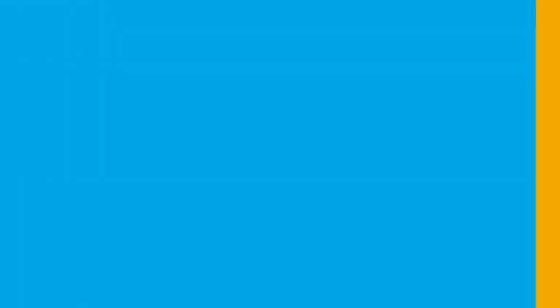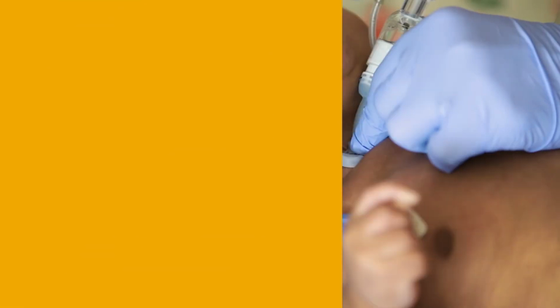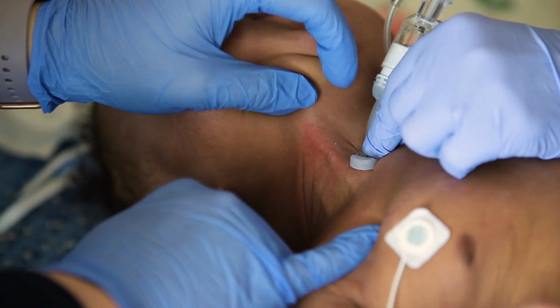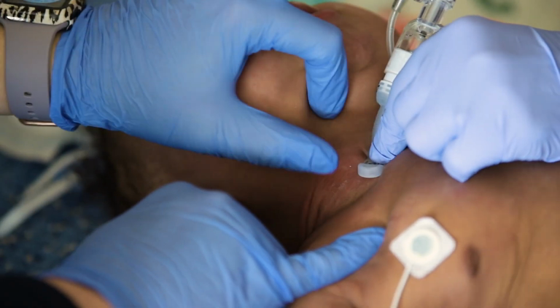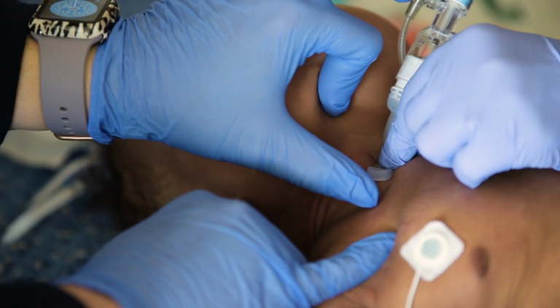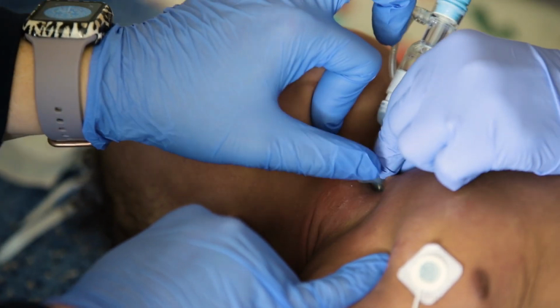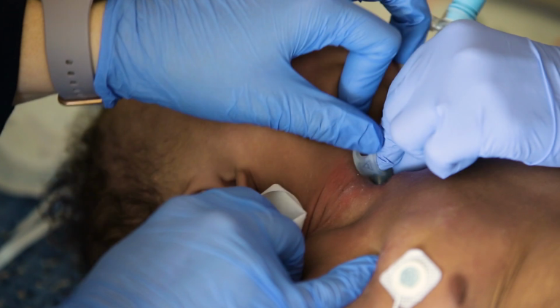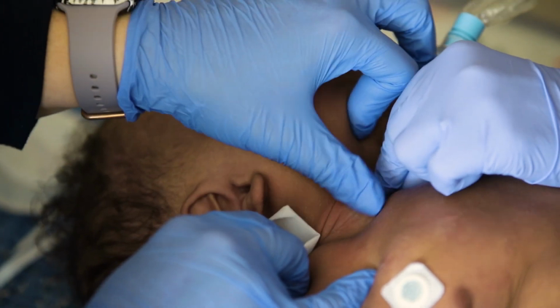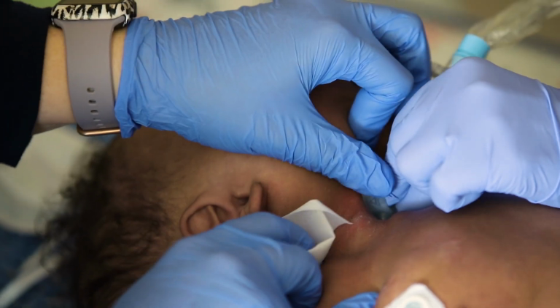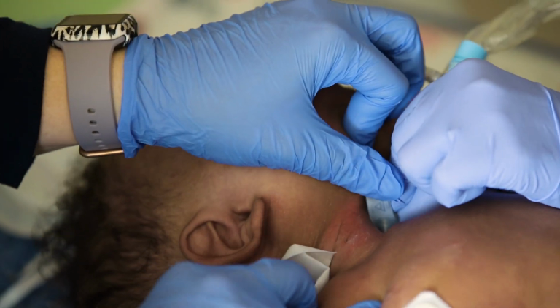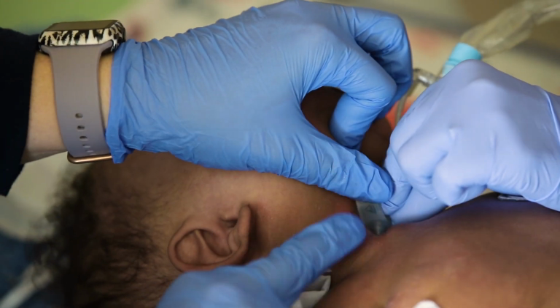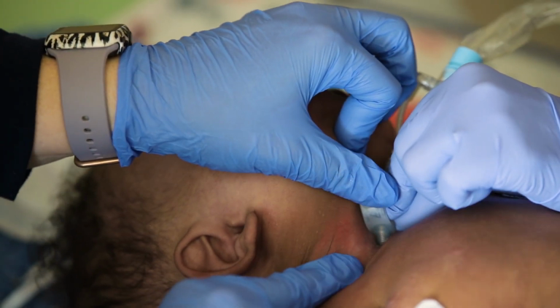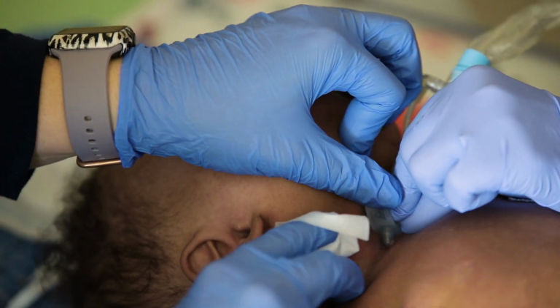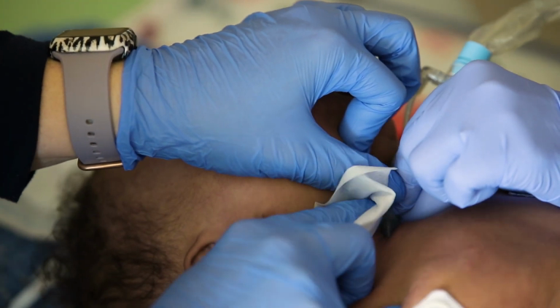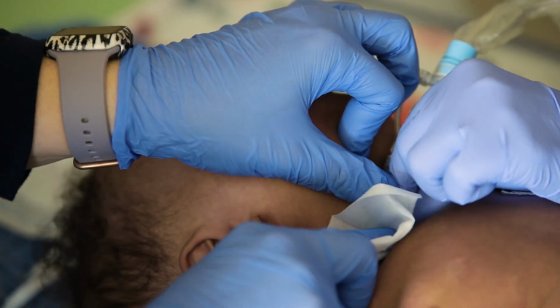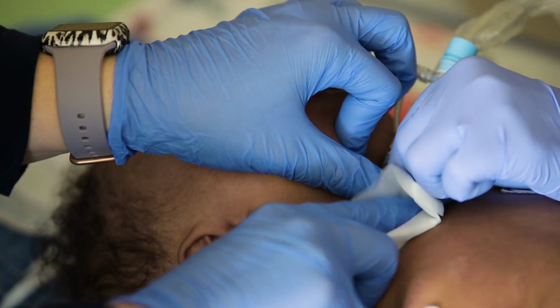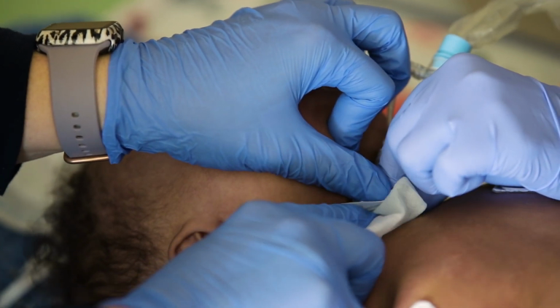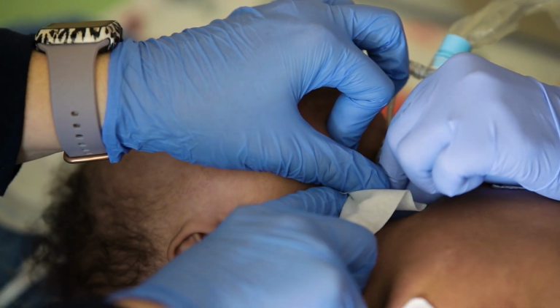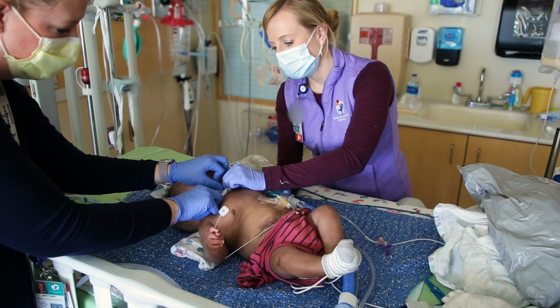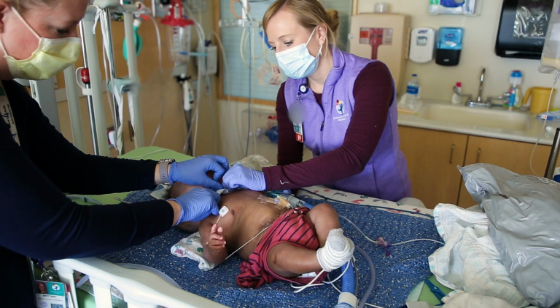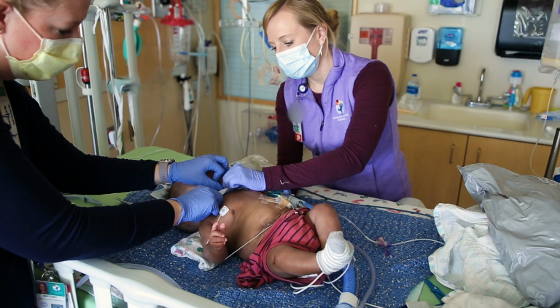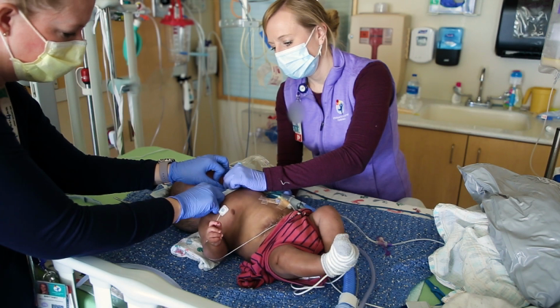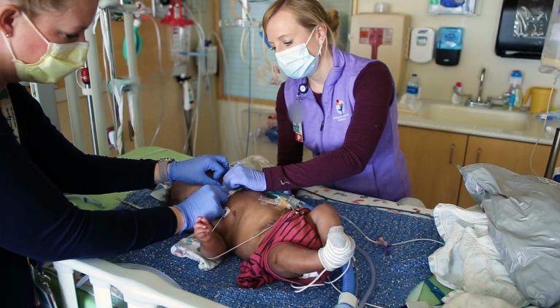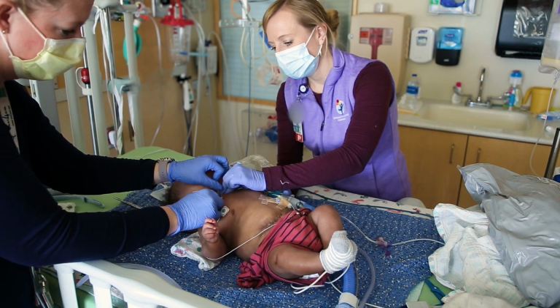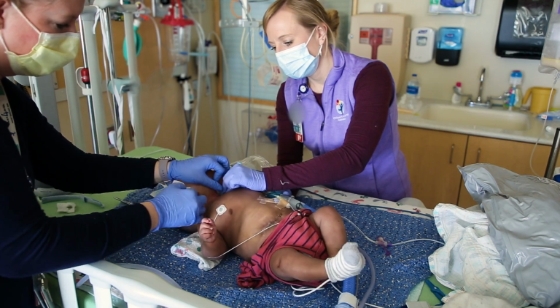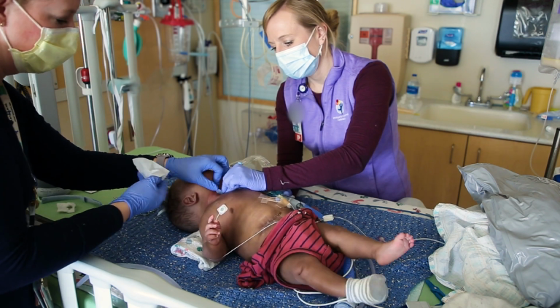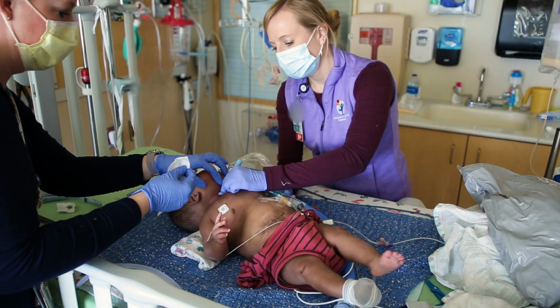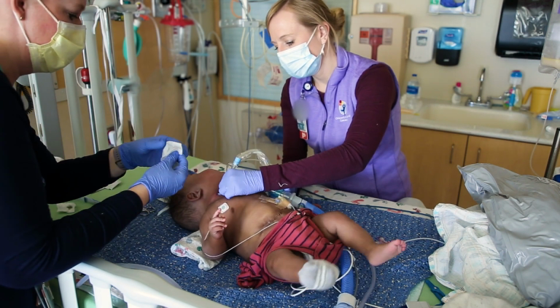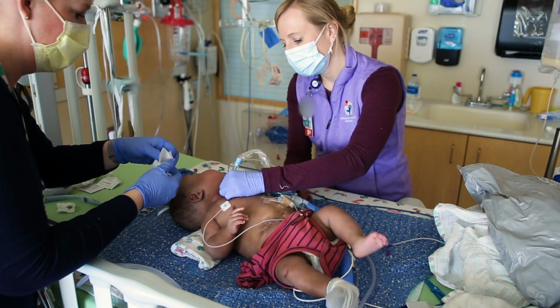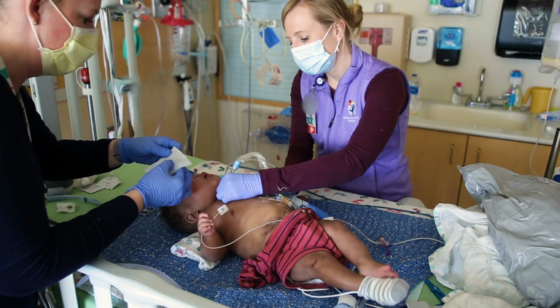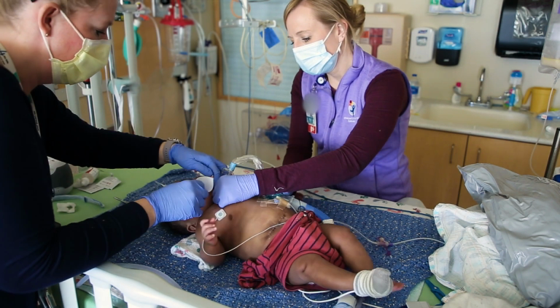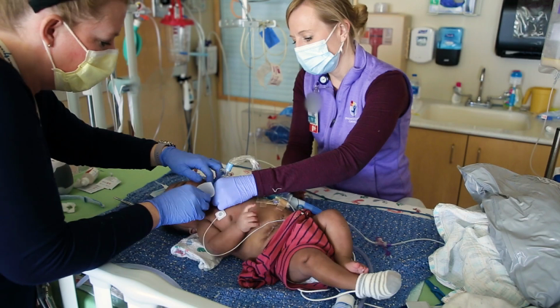If moisture or drainage sits on the skin around the trach tube or the neck, it will cause skin irritation or an infection such as a yeast or bacterial infection. You should have someone else that has been trained to help you hold the trach in place when you are doing stoma care and changing trach ties.